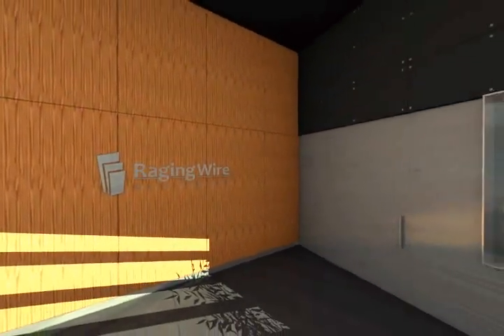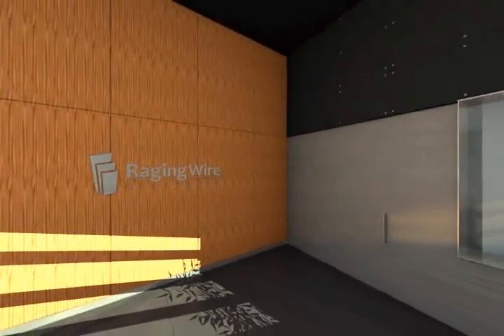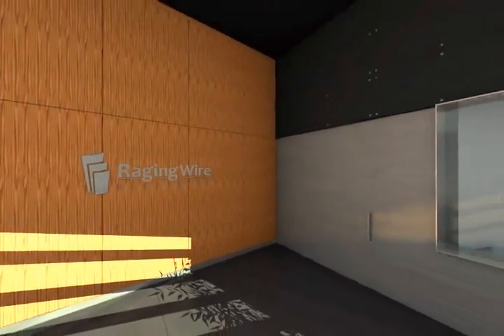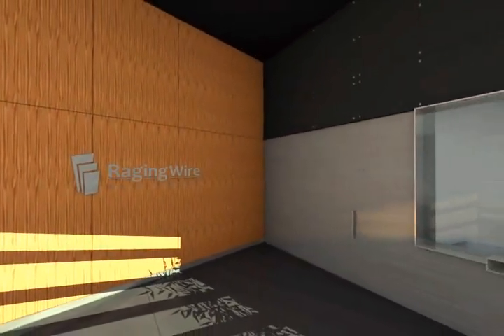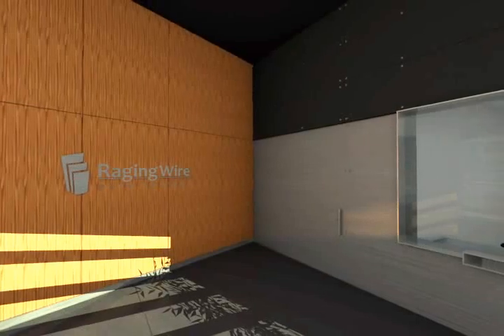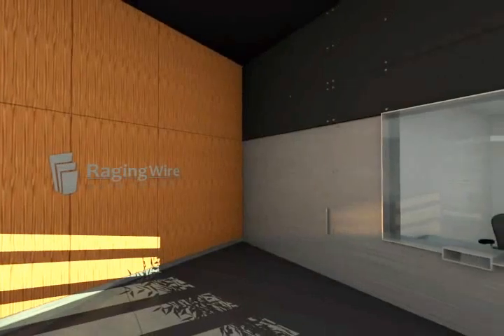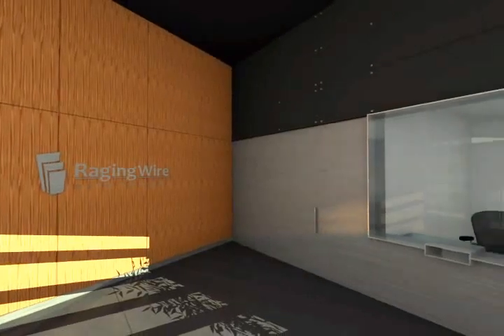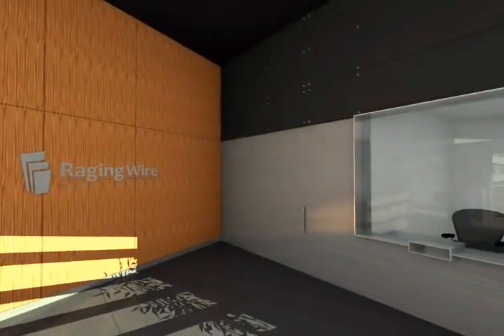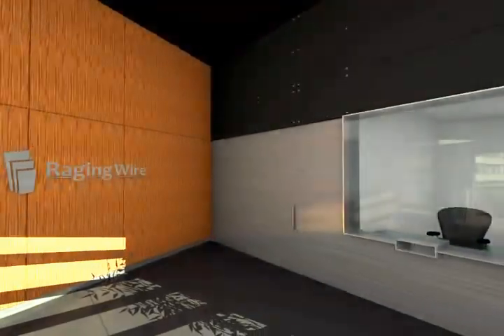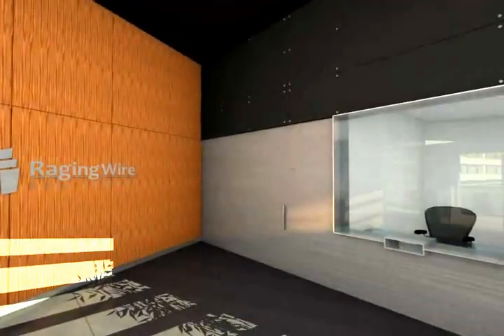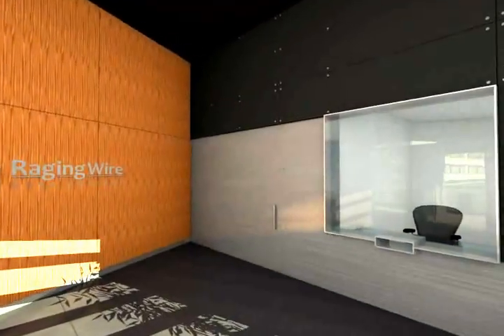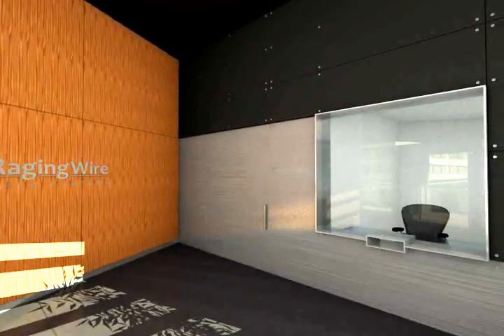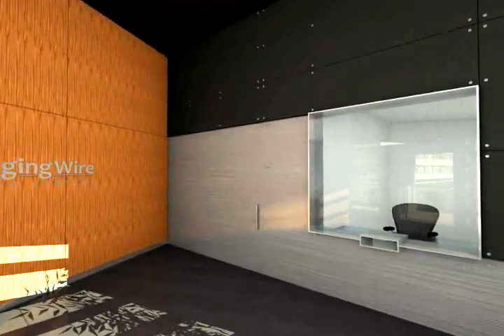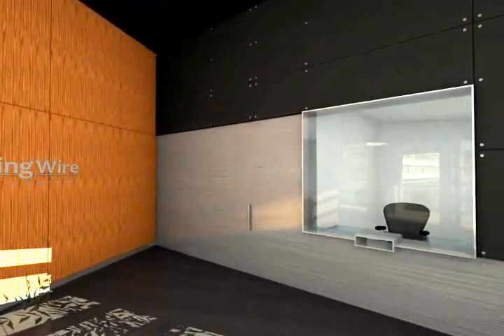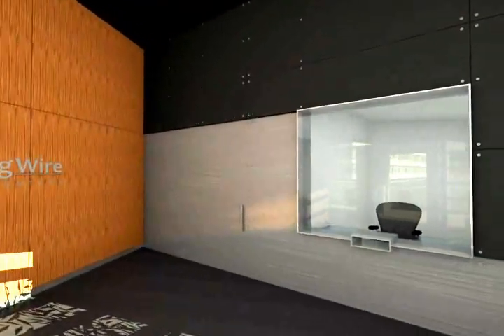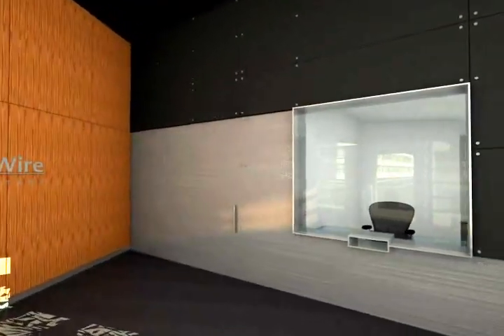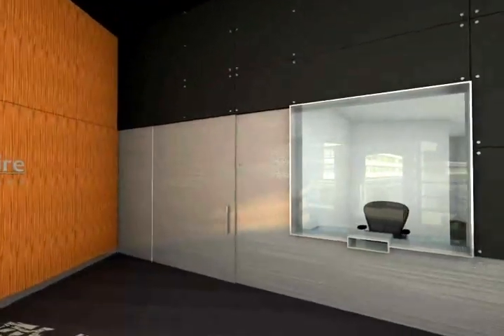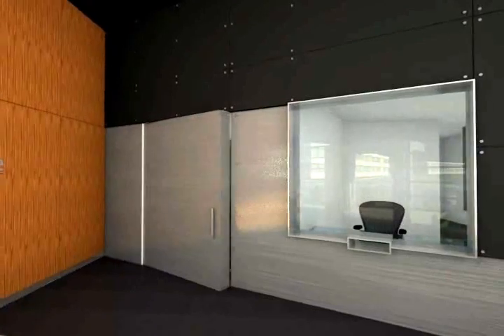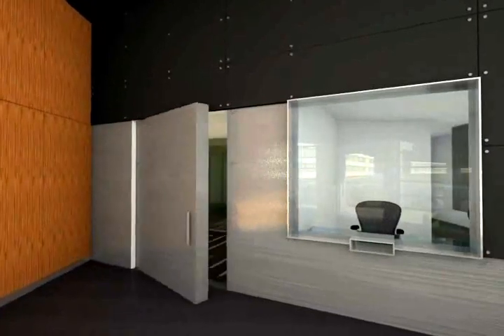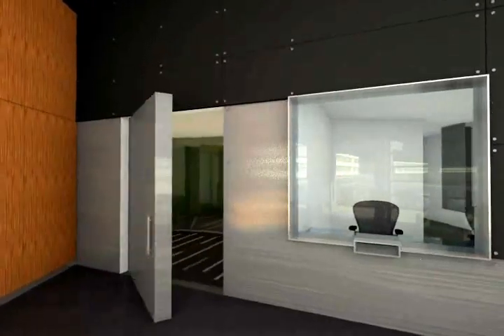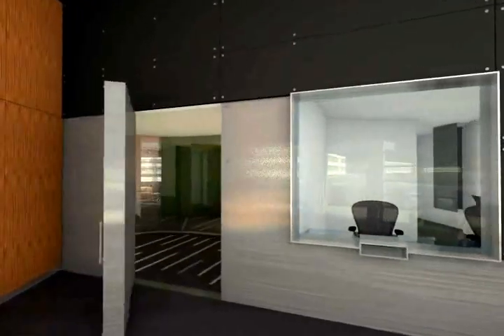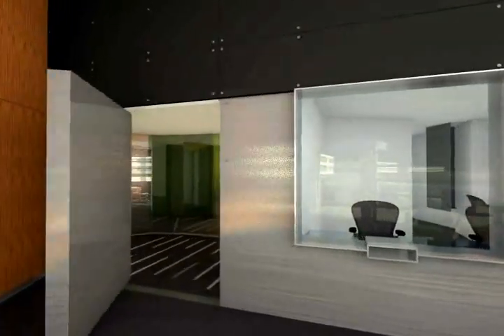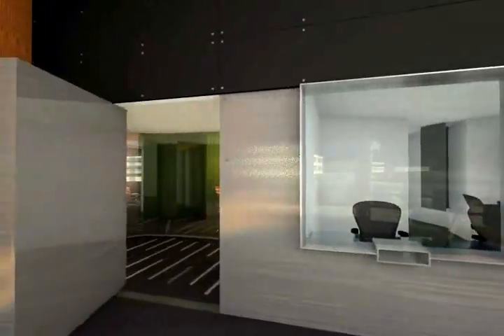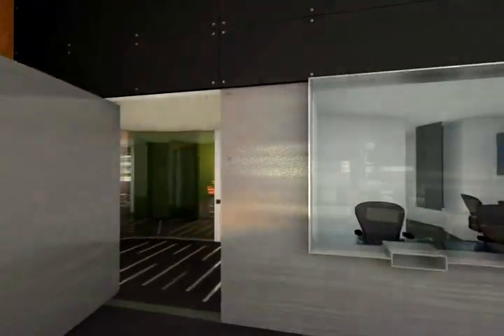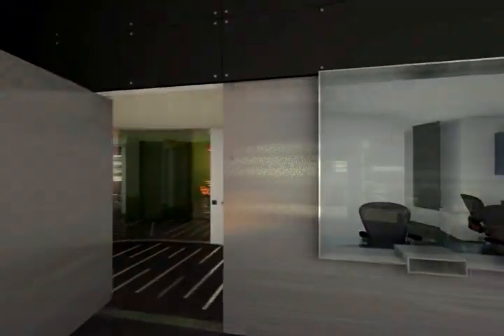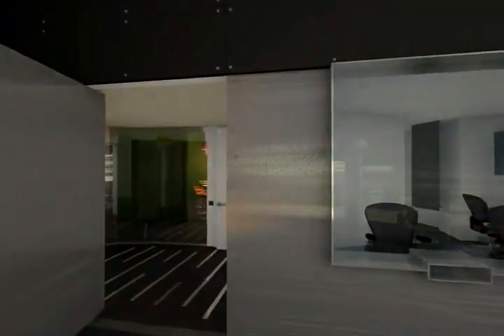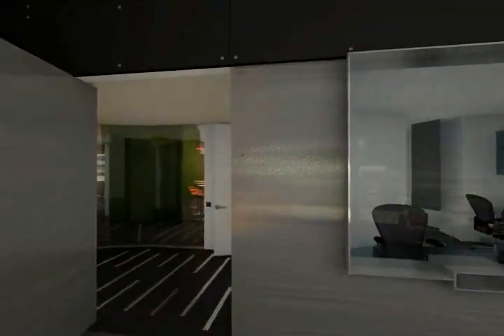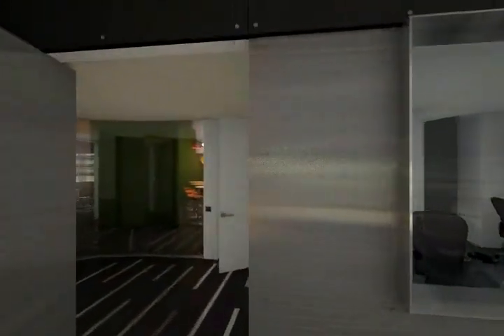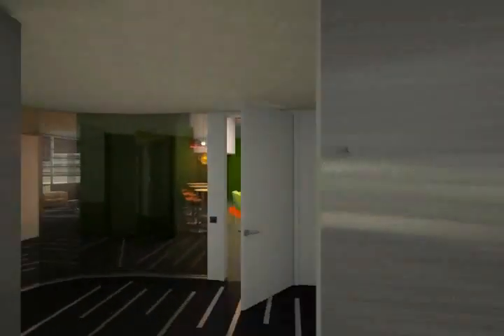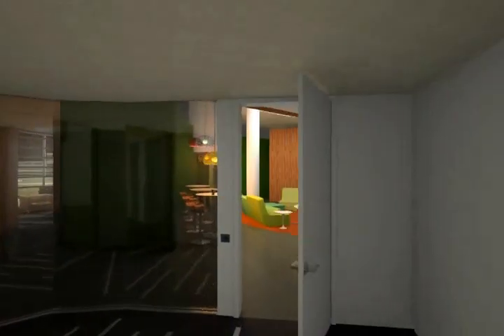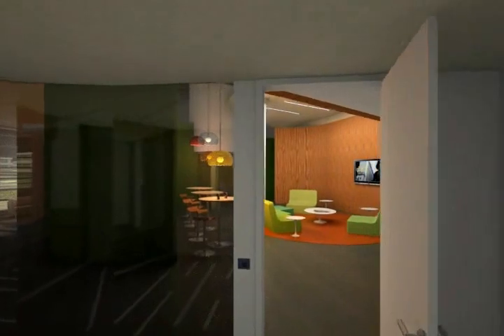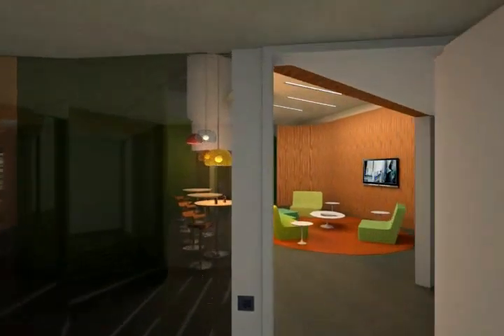State-of-the-art security and access control systems featuring digital video monitoring, a skilled in-house 24x7 security team, and three-factor identification to gain data center floor access give you confidence.